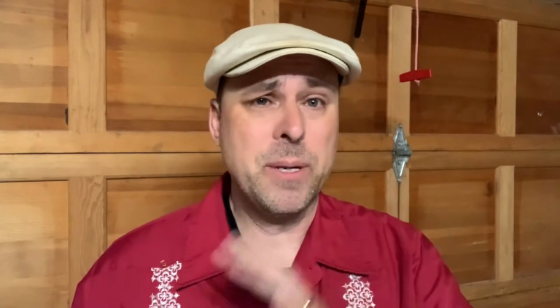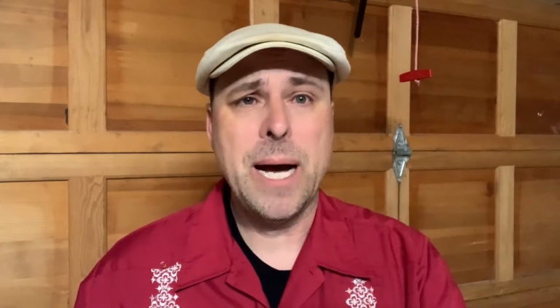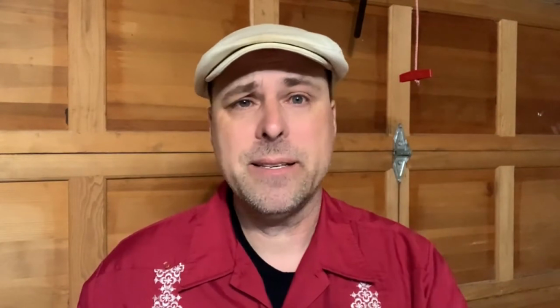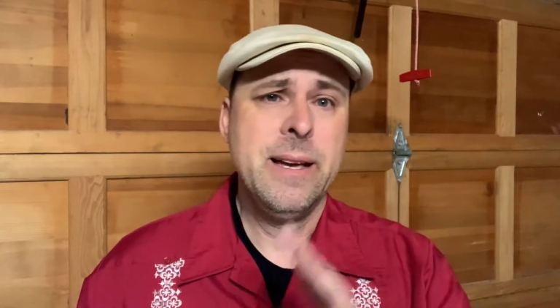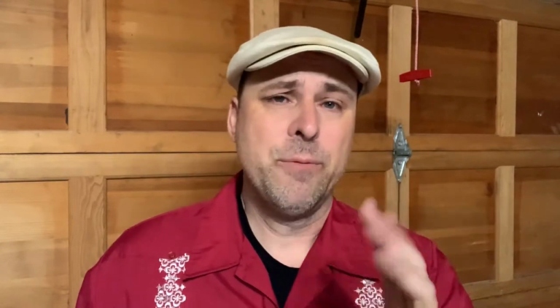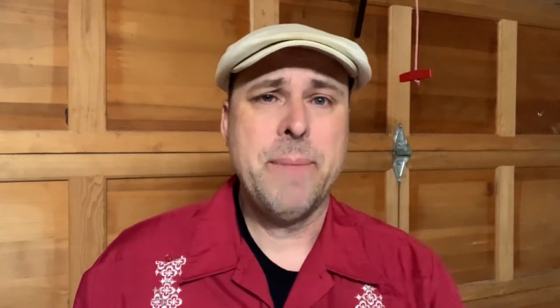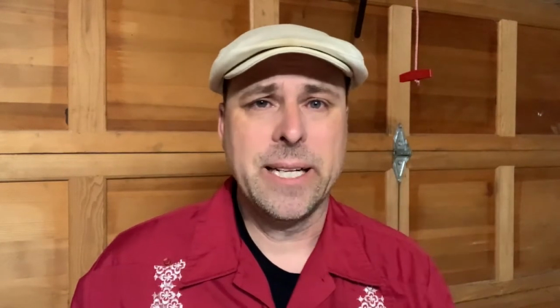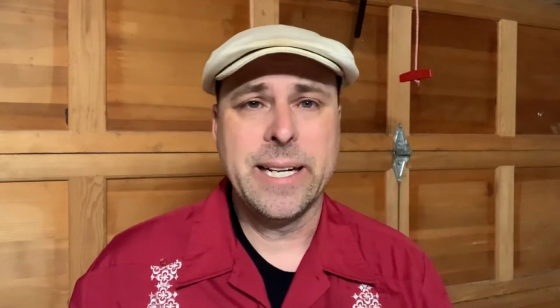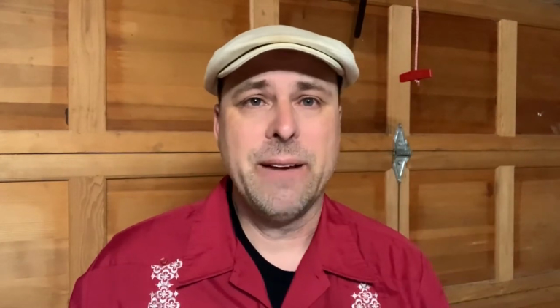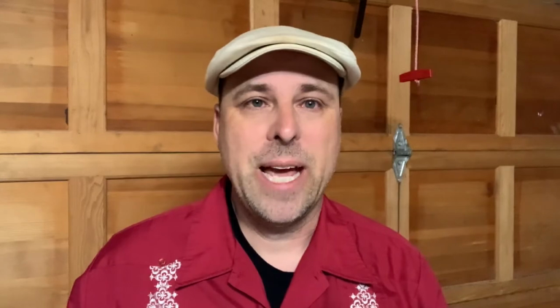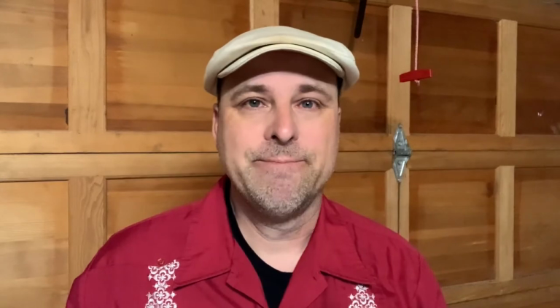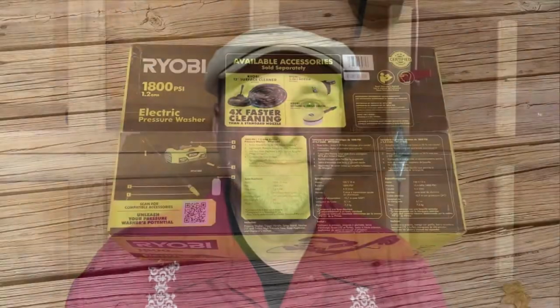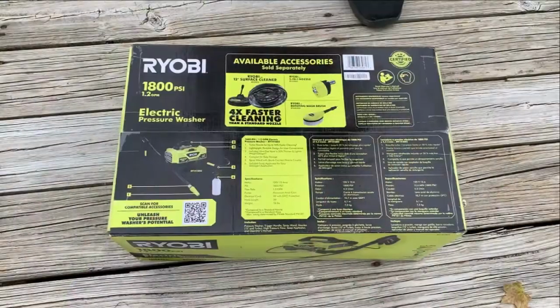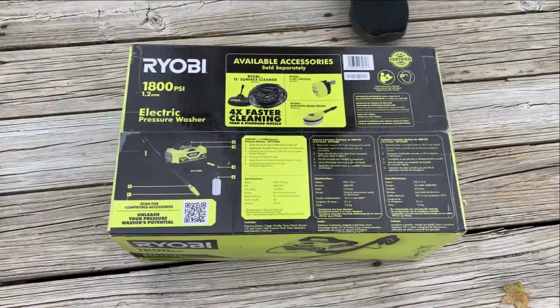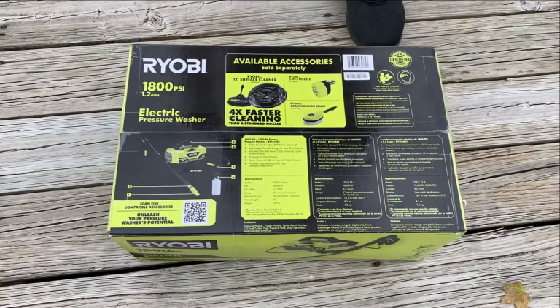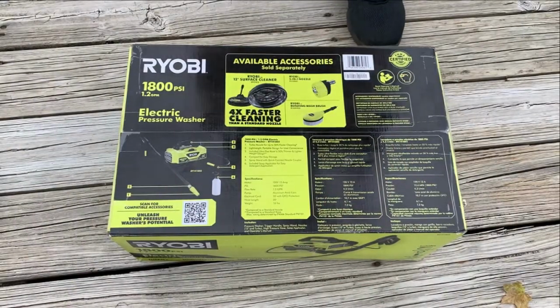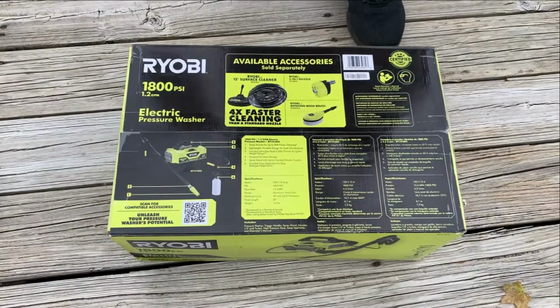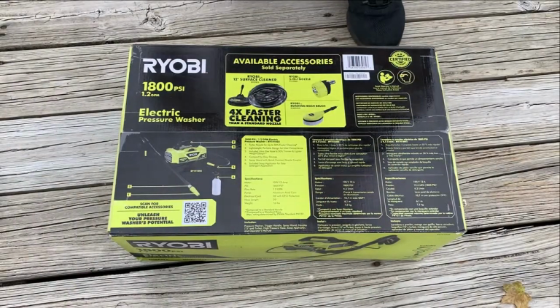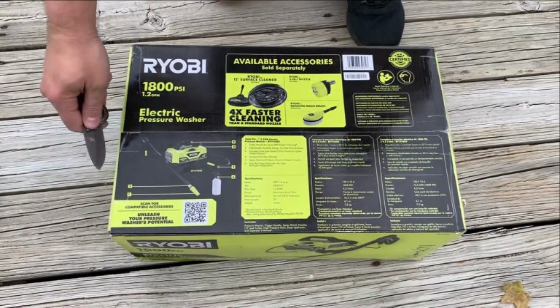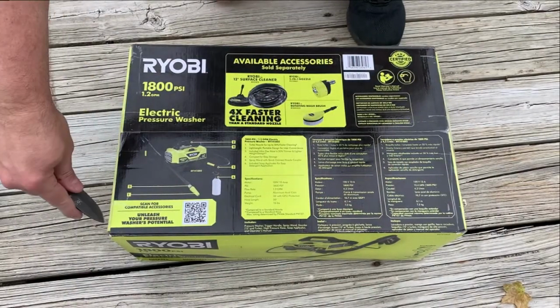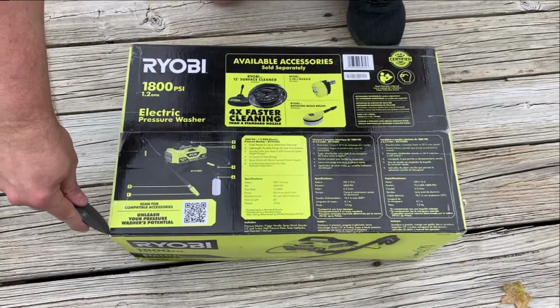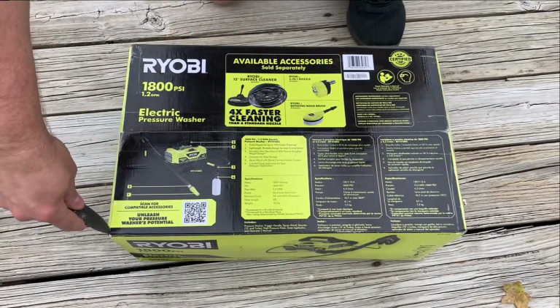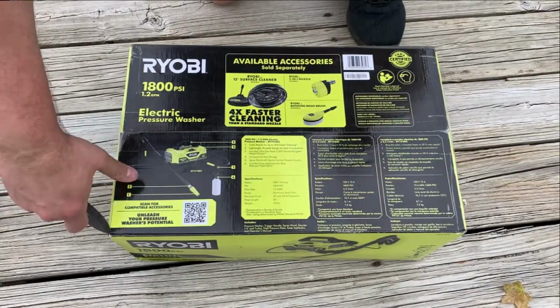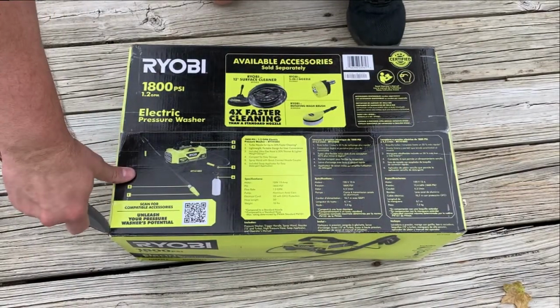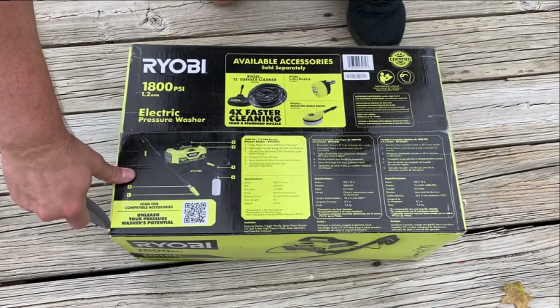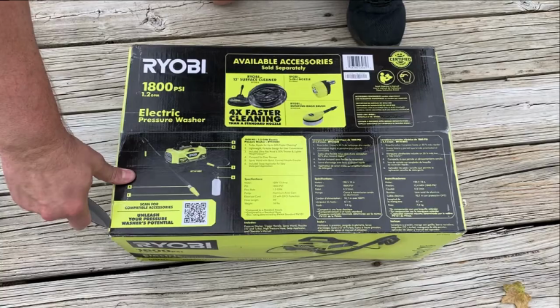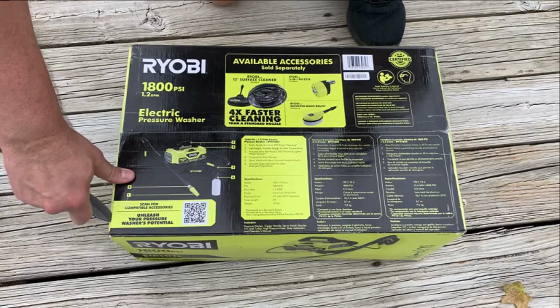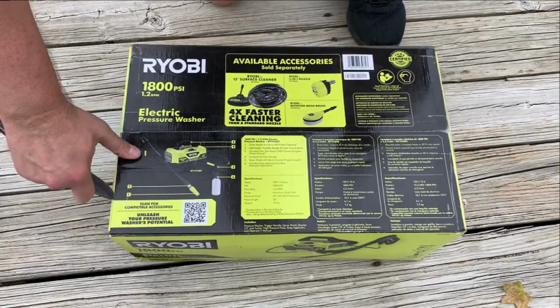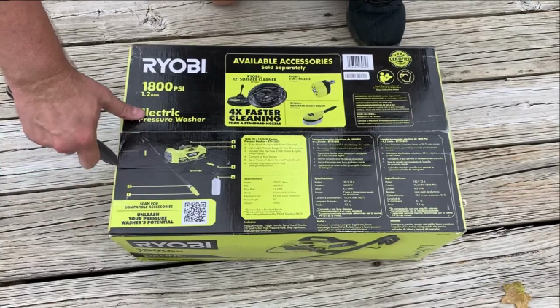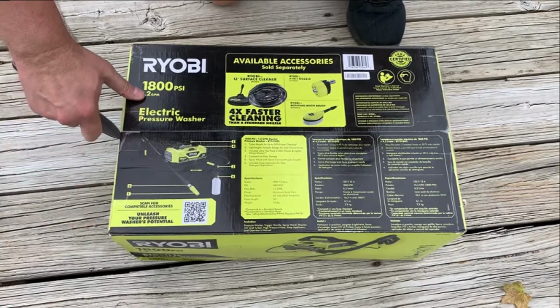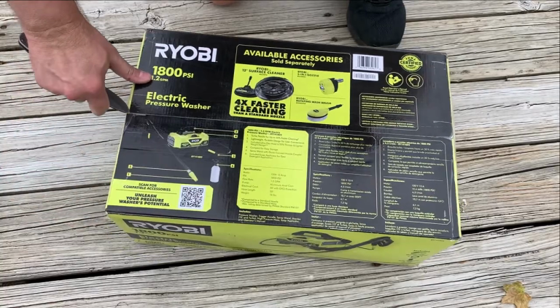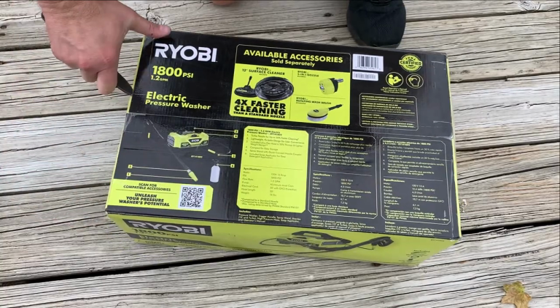So I'm going to unbox this and we'll come back later and have a chat. Okay, so let's get to unboxing the RYOBI electric pressure washer.